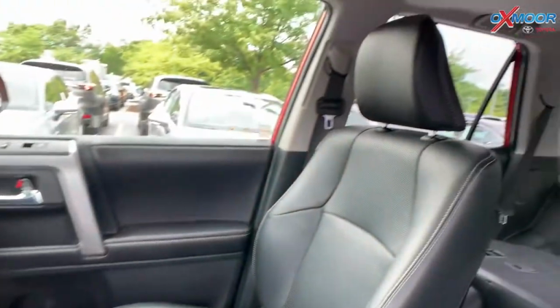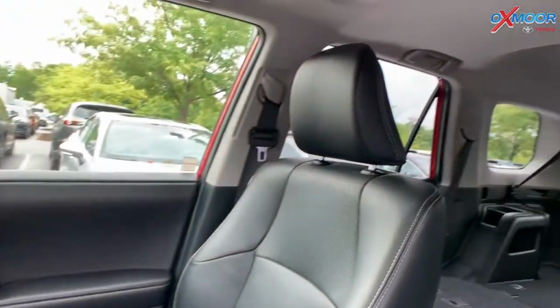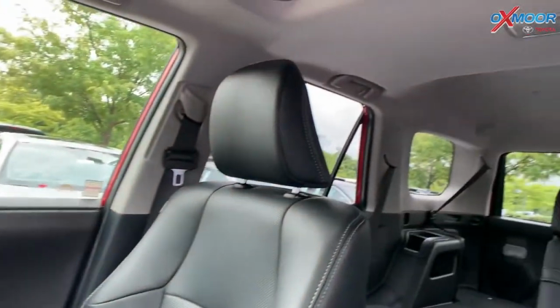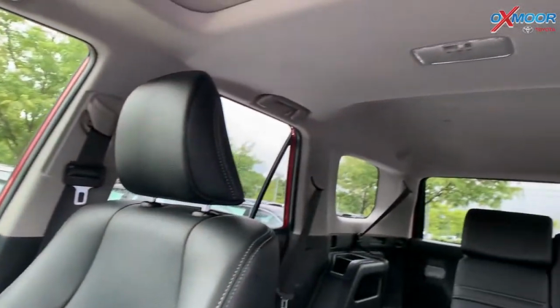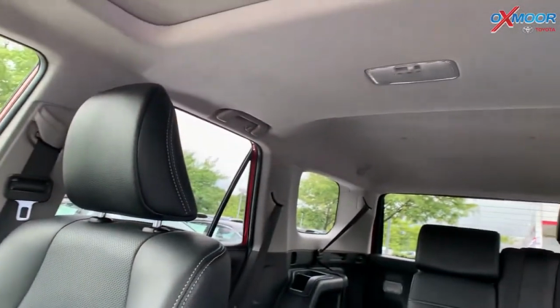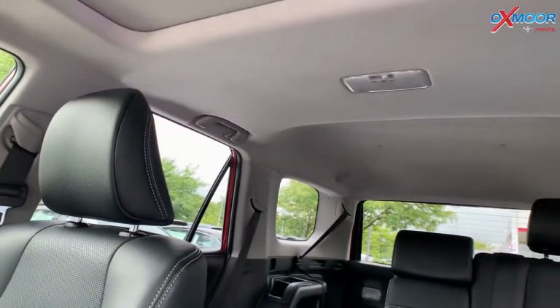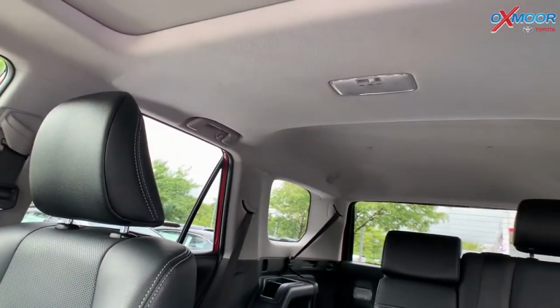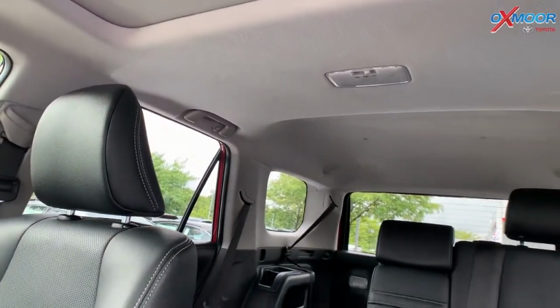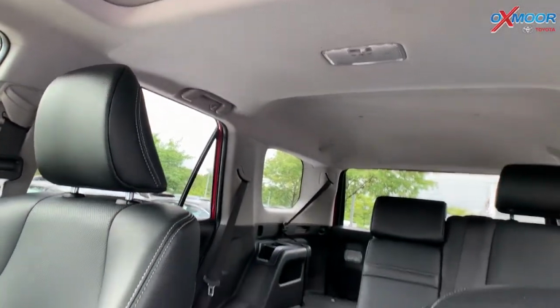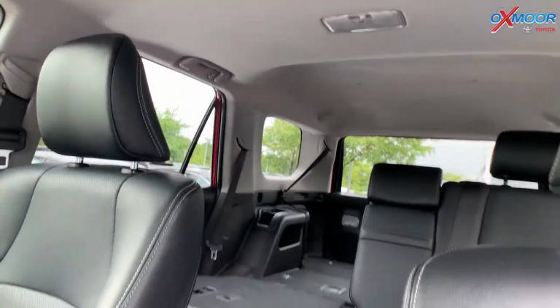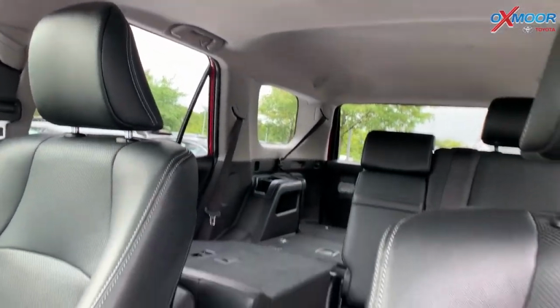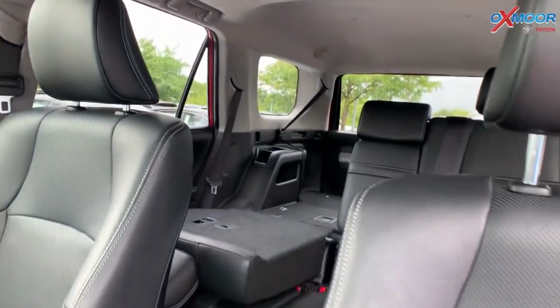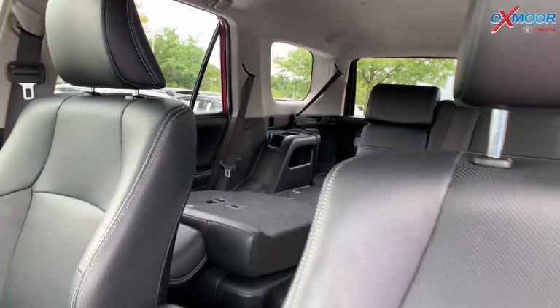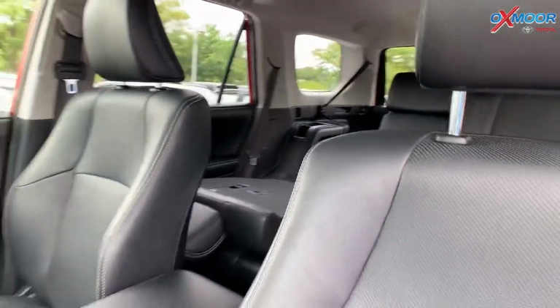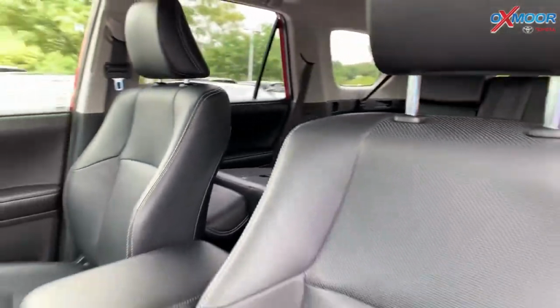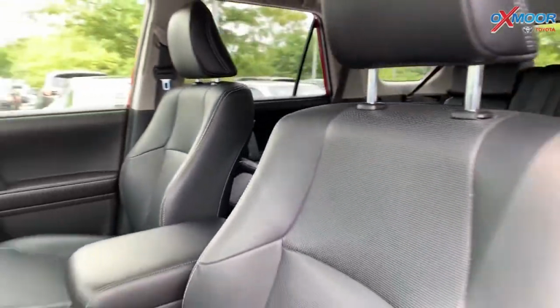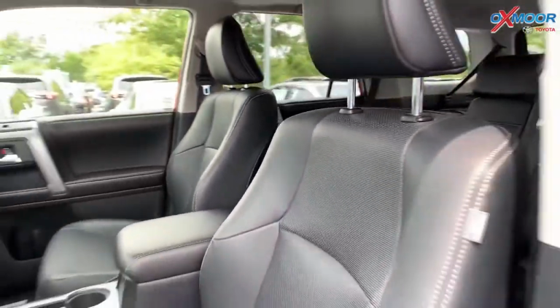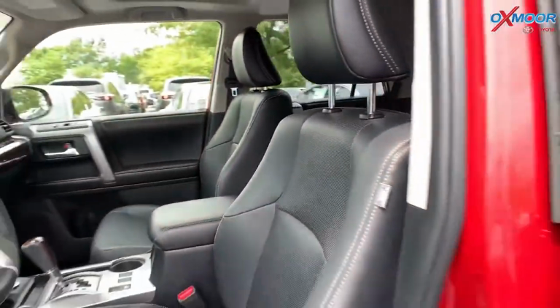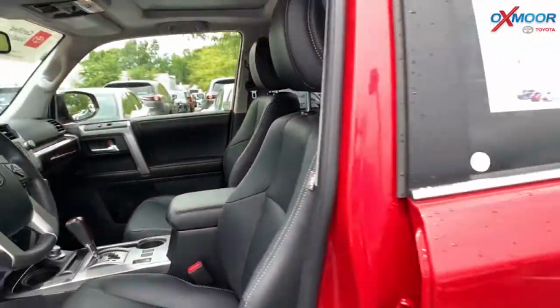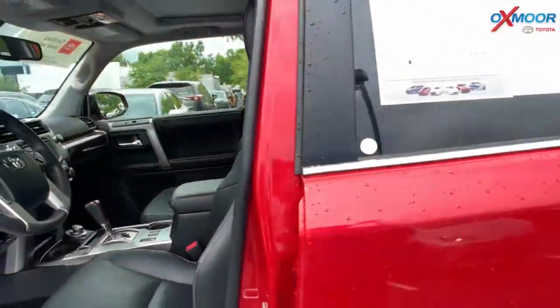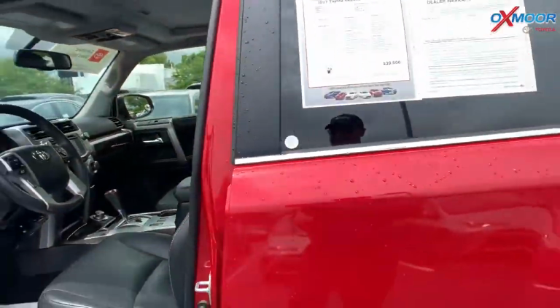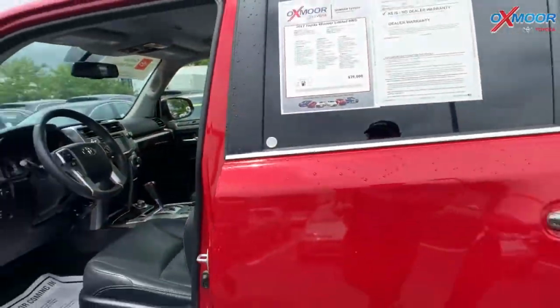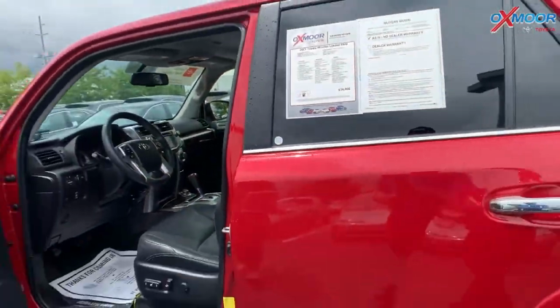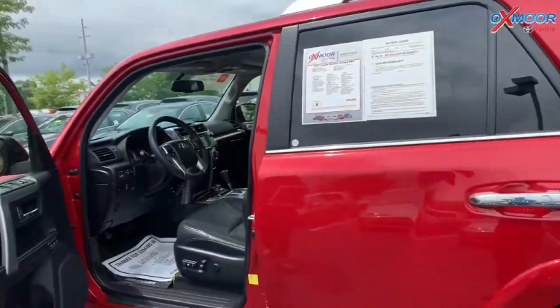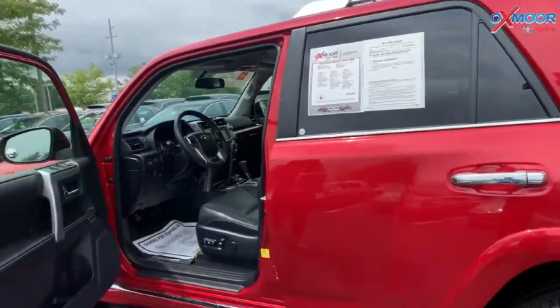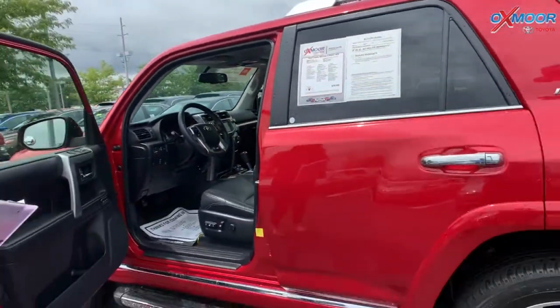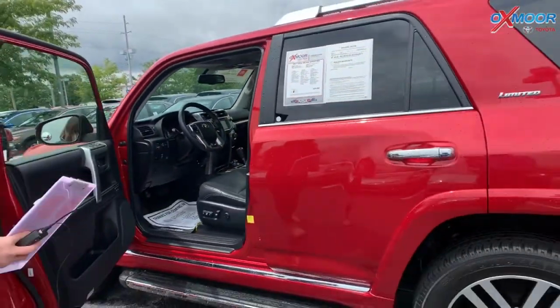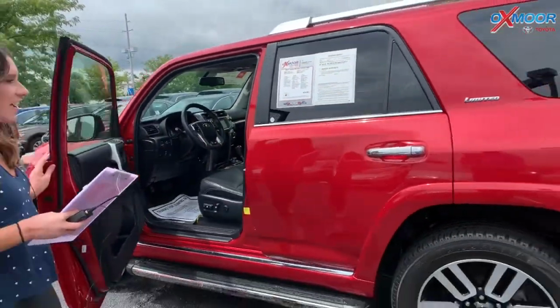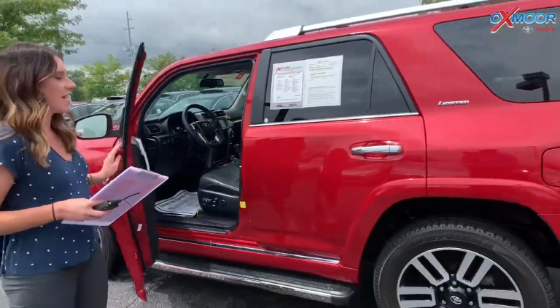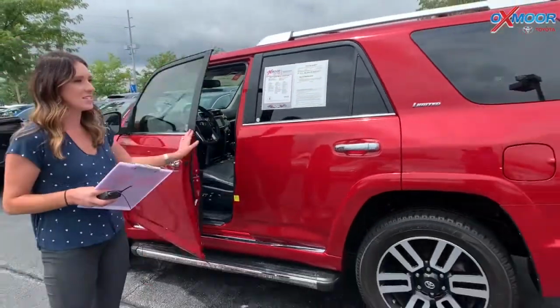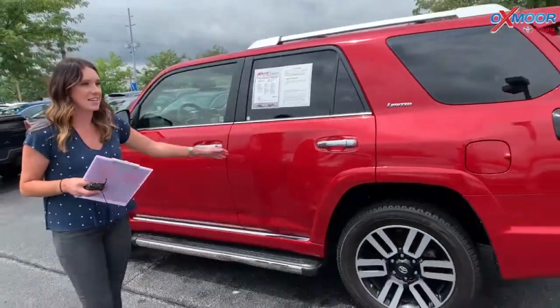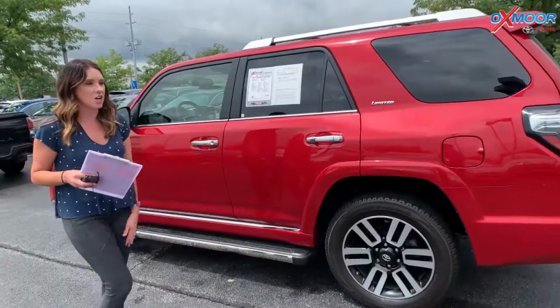It has a clean Carfax. The interior is in black. Mileage is 34,590 miles. The price on this one is $35,600.